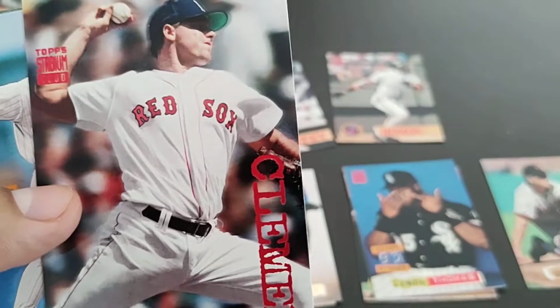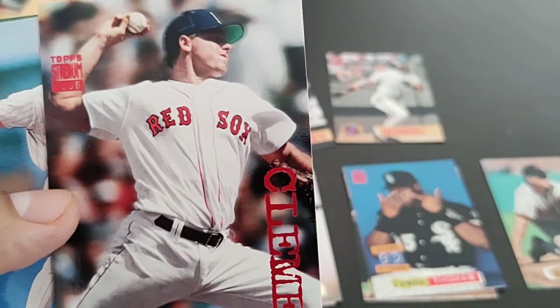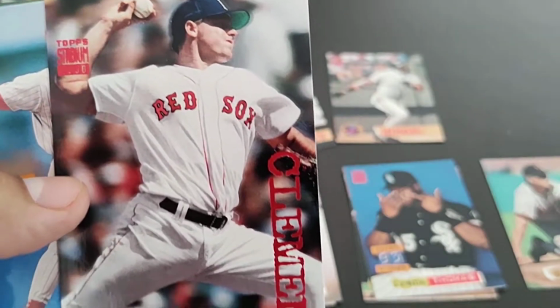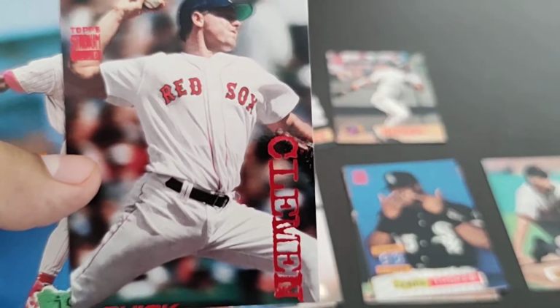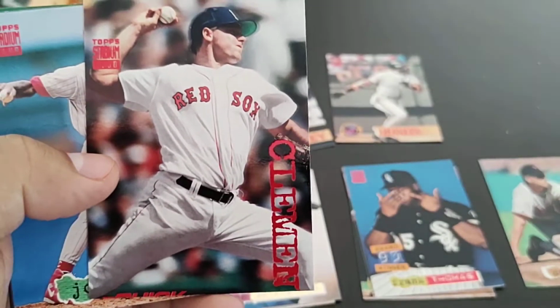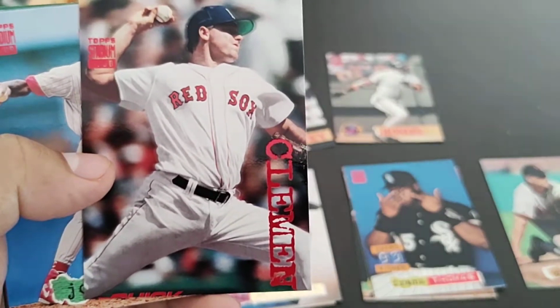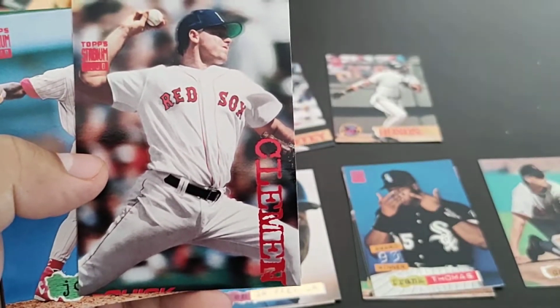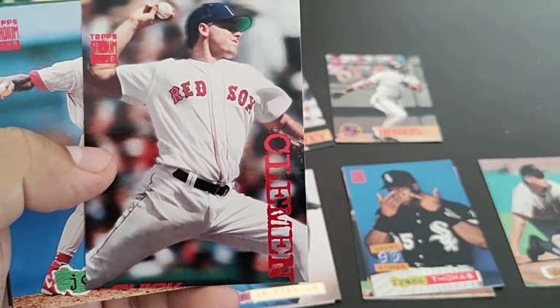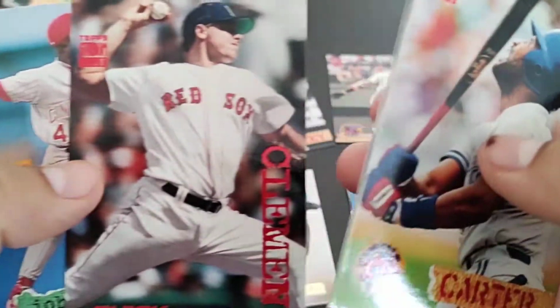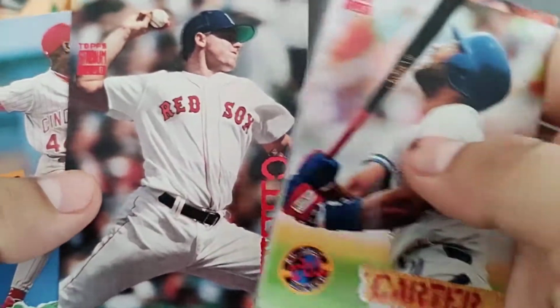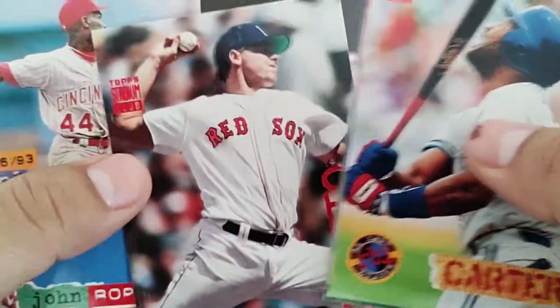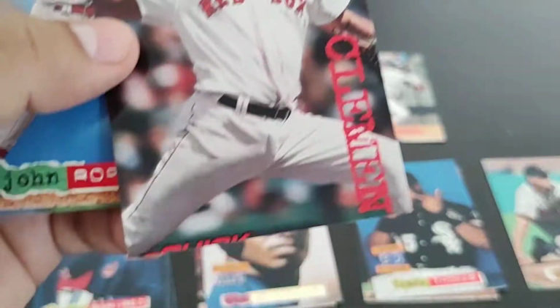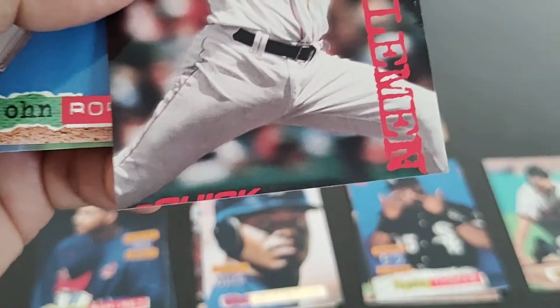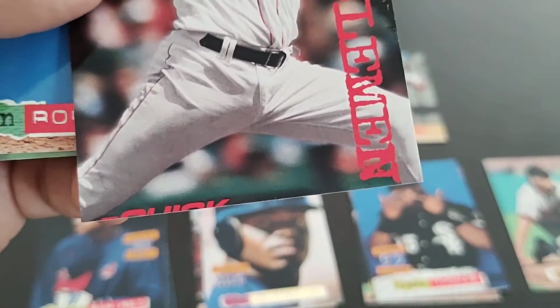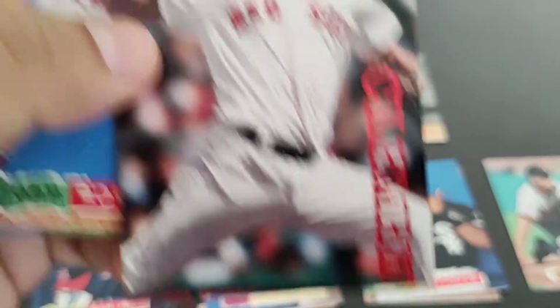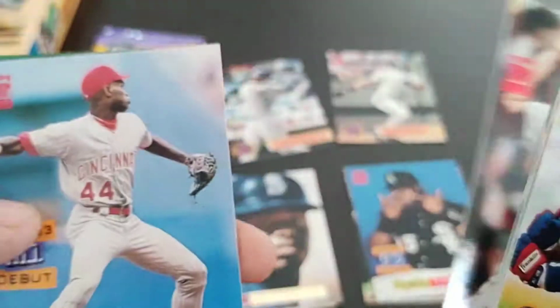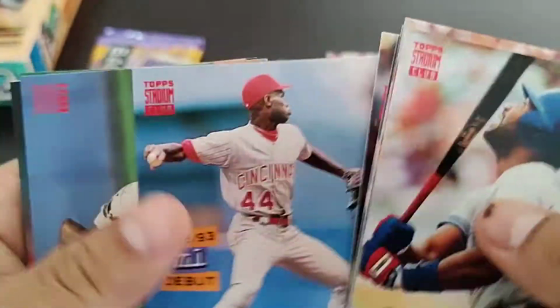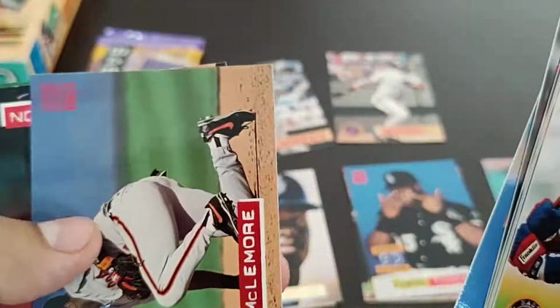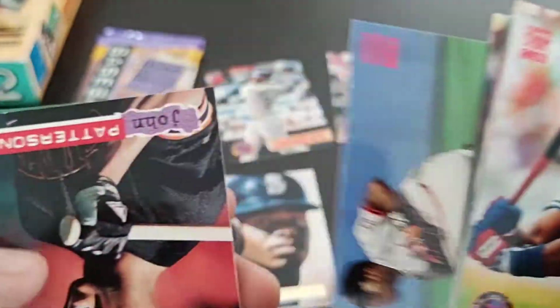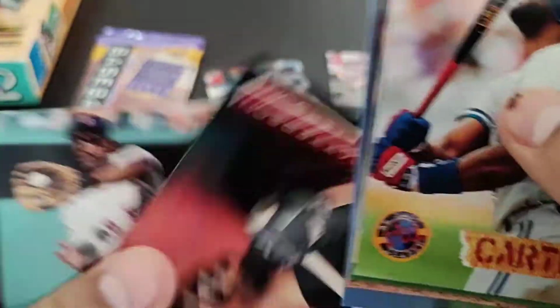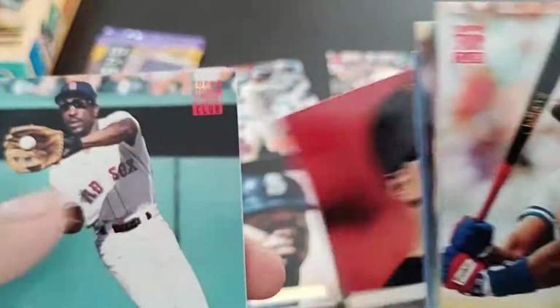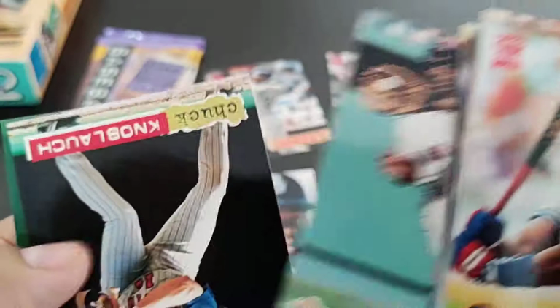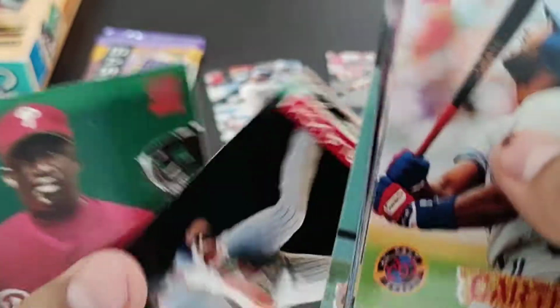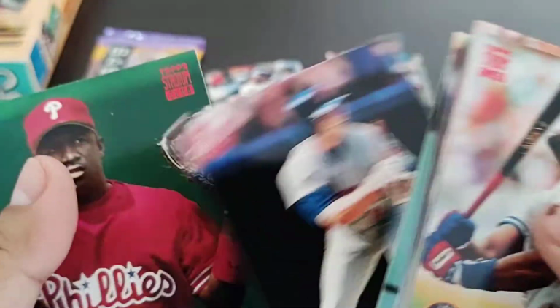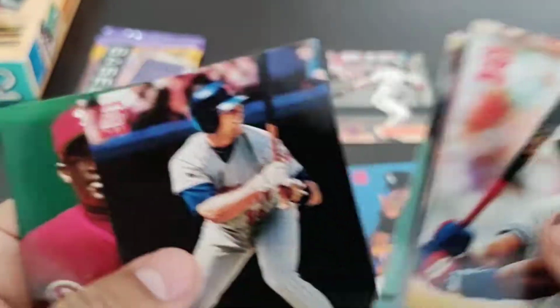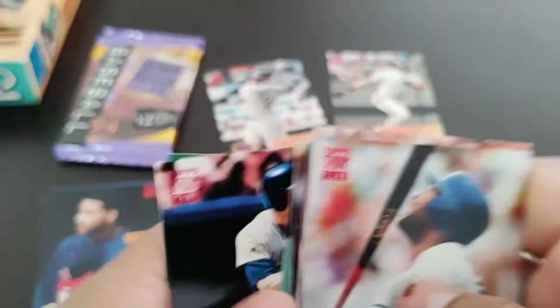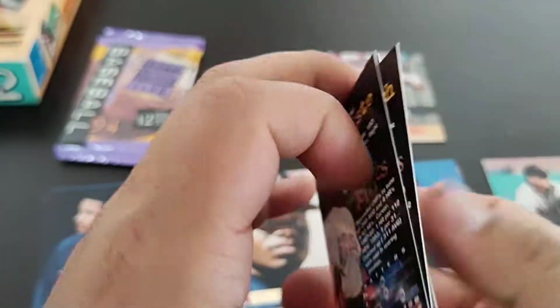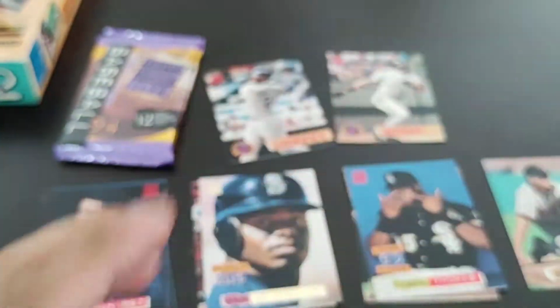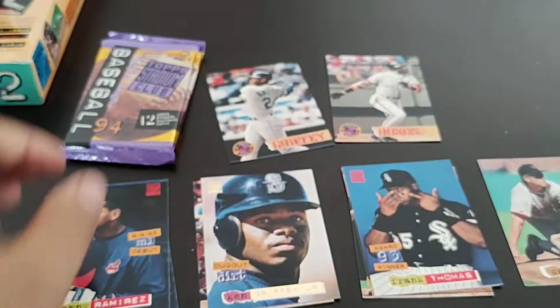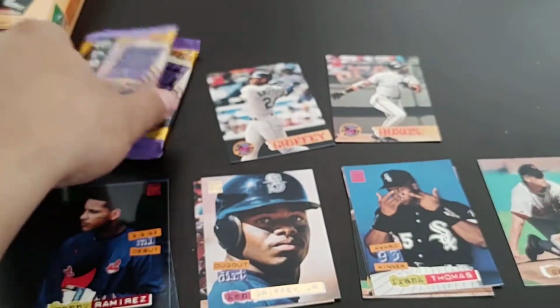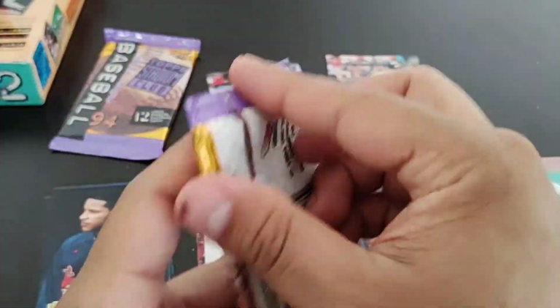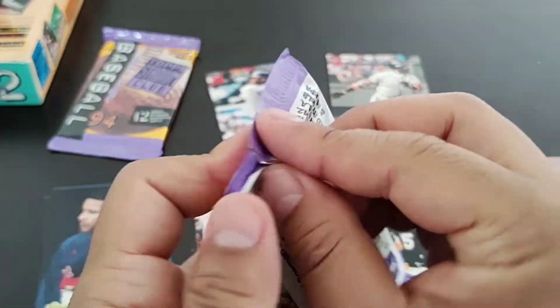Roger Clemens quick start — it's cut off at the bottom though. Quality control — they're not doing their job. Two packs left.